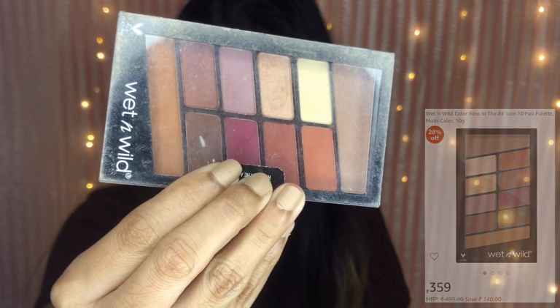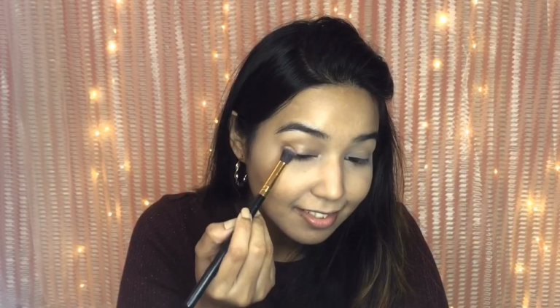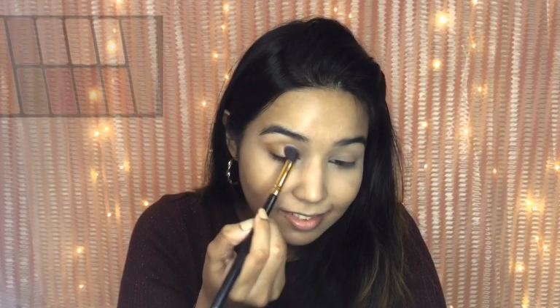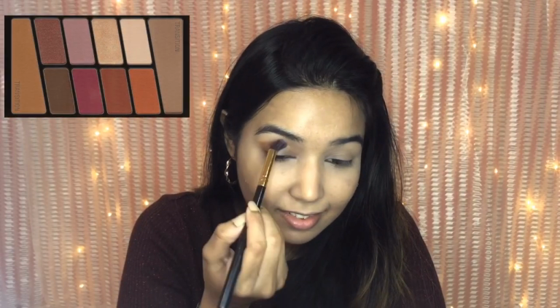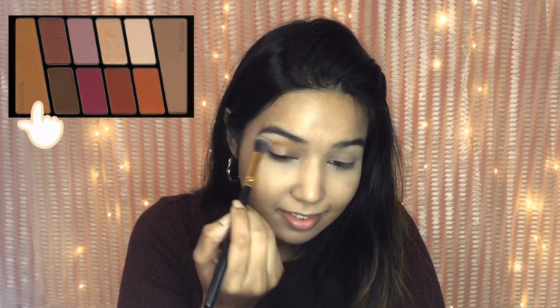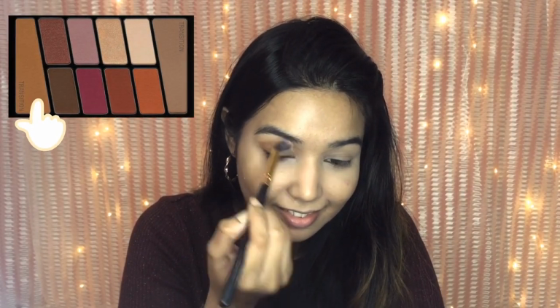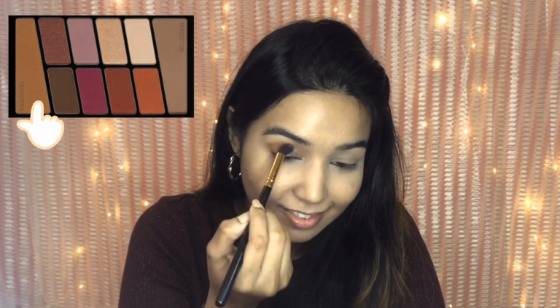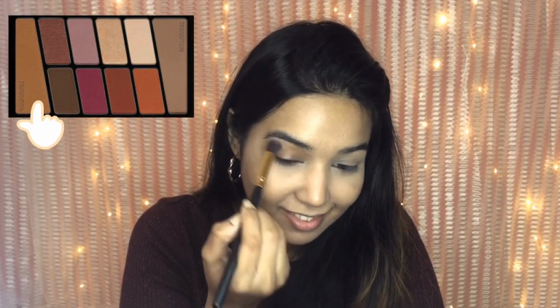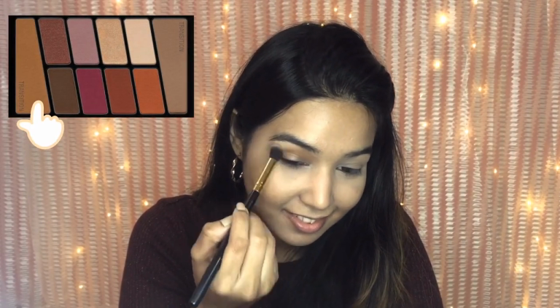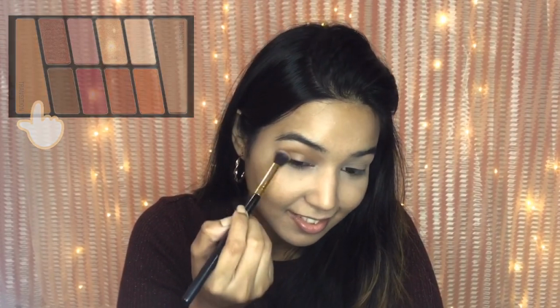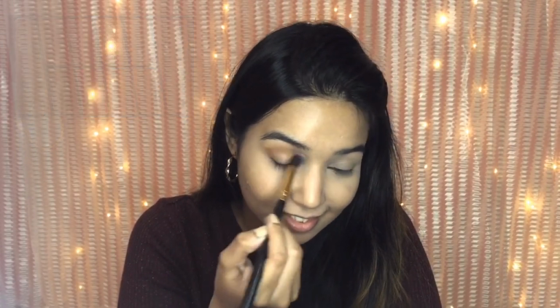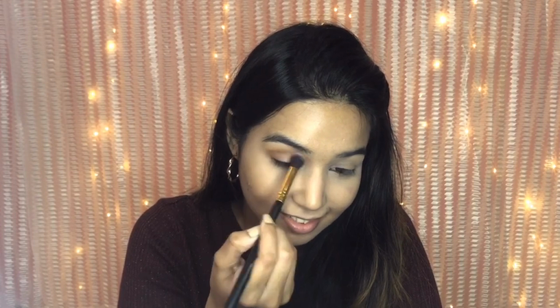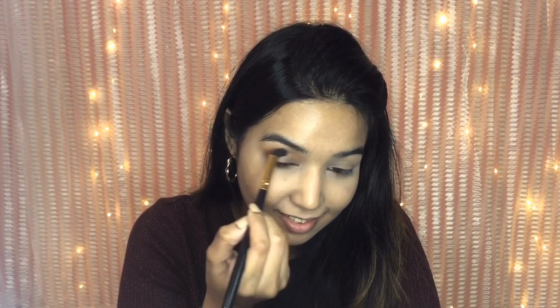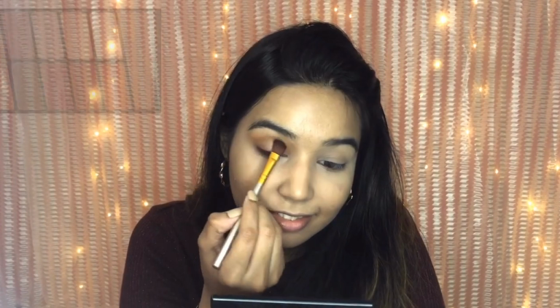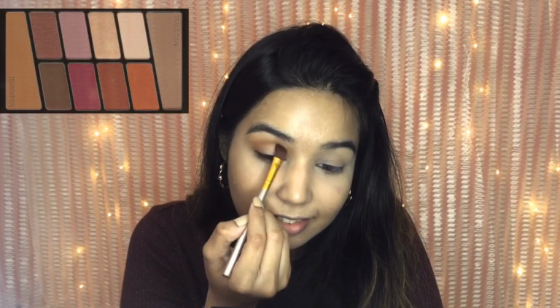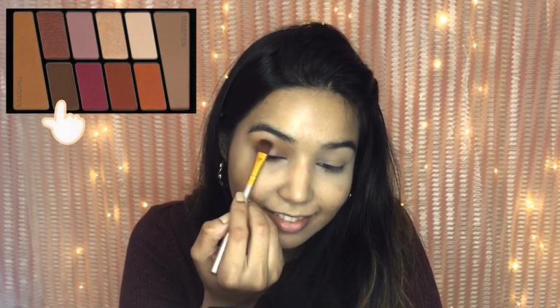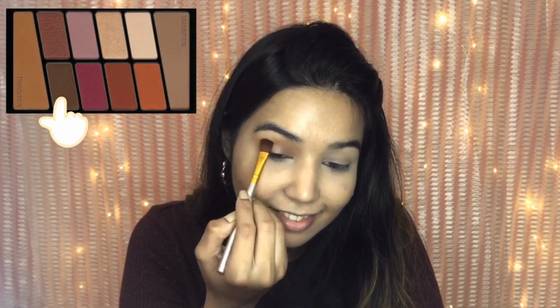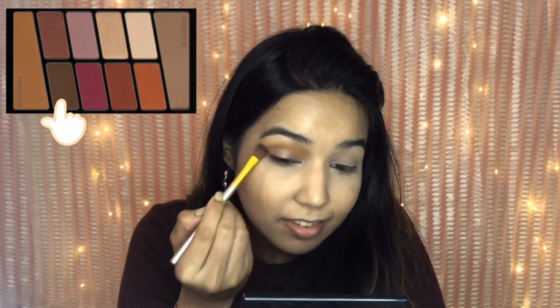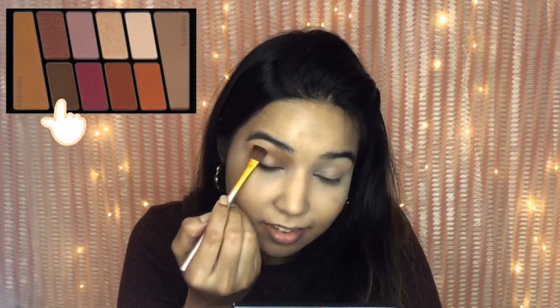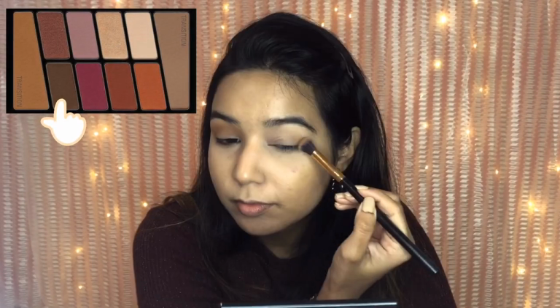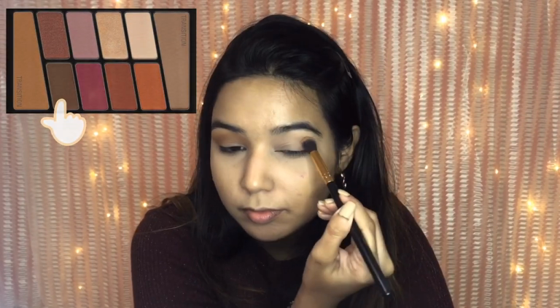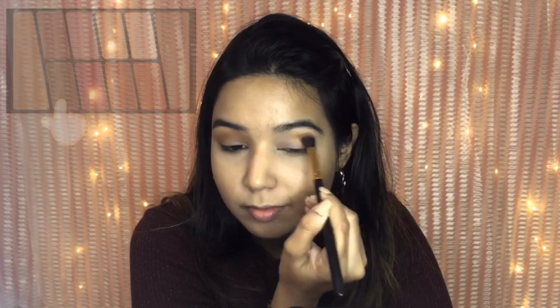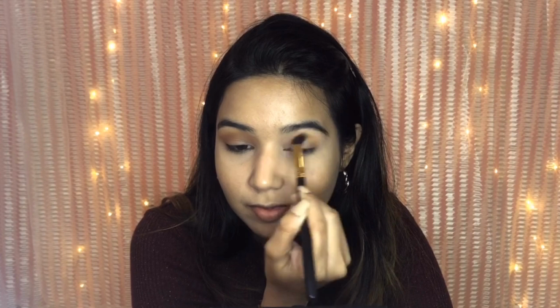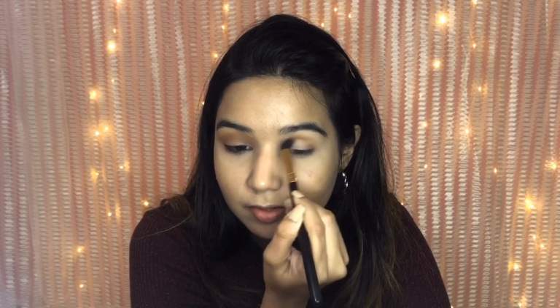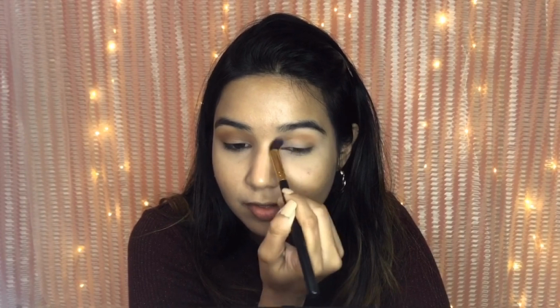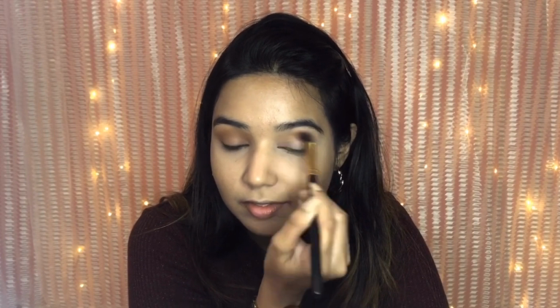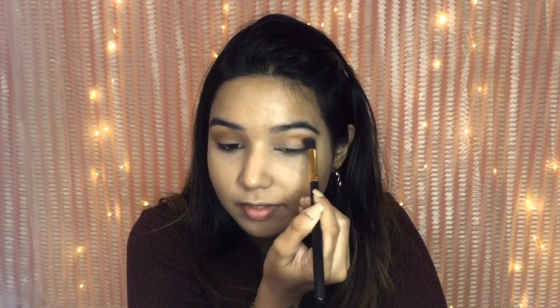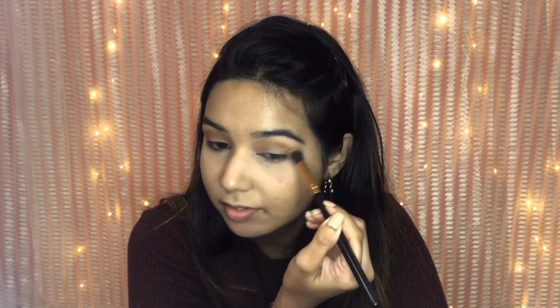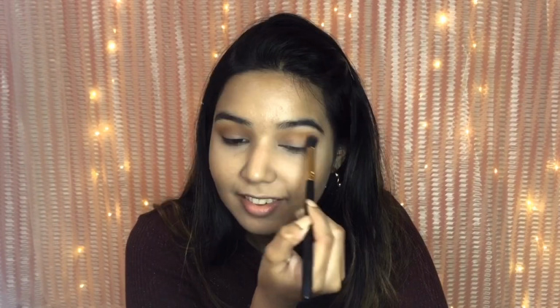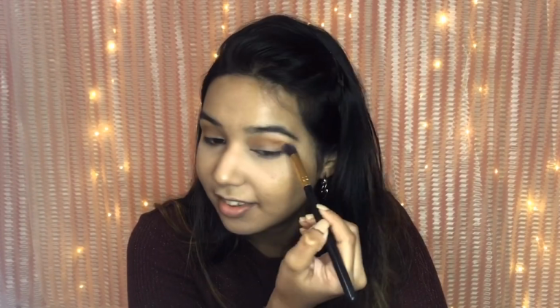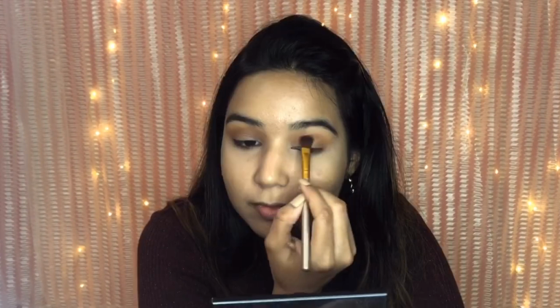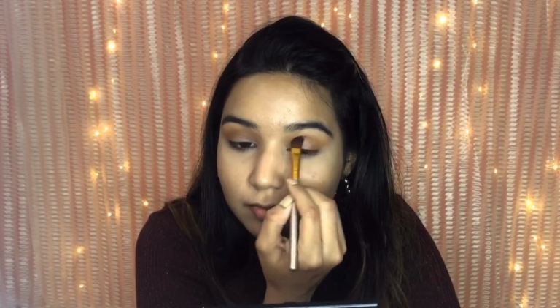From the Wet n Wild palette, I'm using the warm brown shade on a fluffy blending brush as the transition color on my eyes, and then concentrating the dark brown shade on the outer corner of my eyes with a small tapered blending brush.